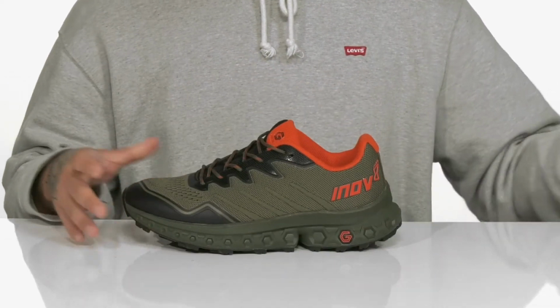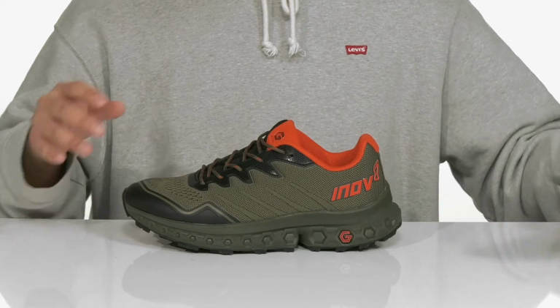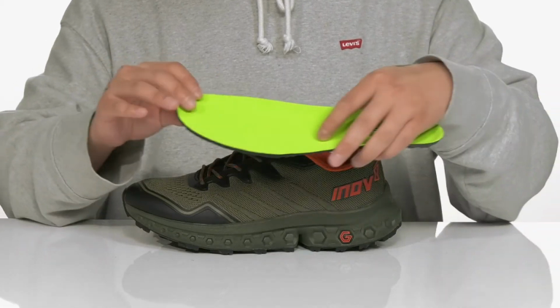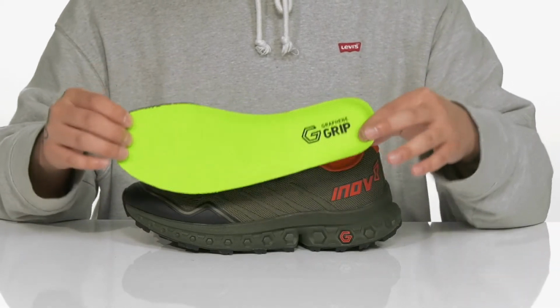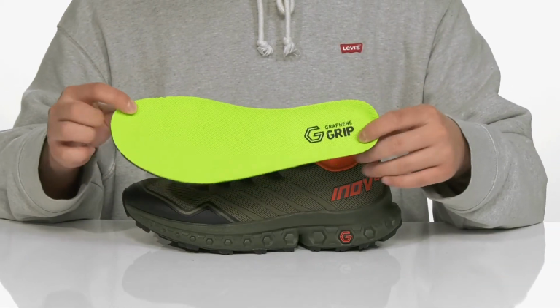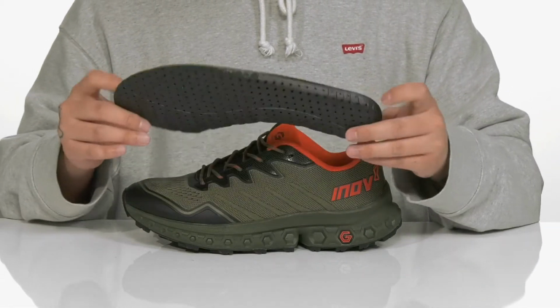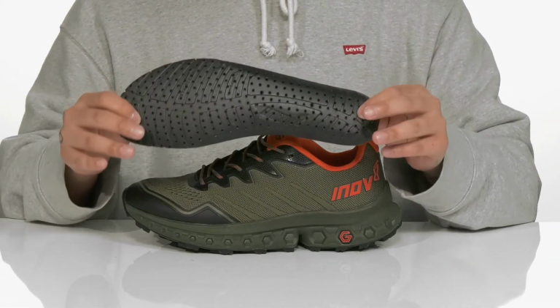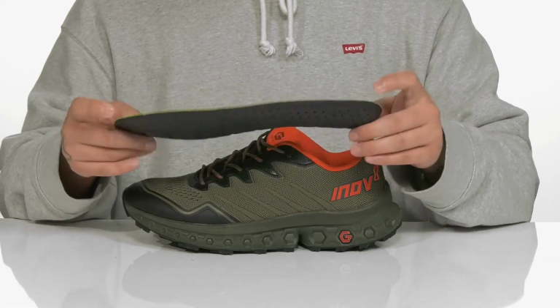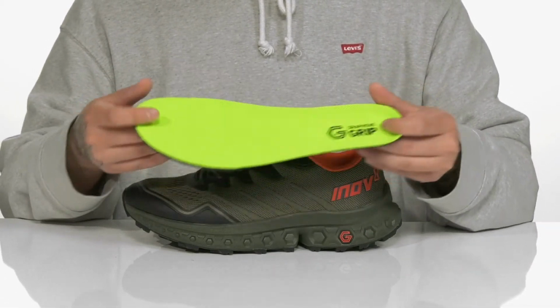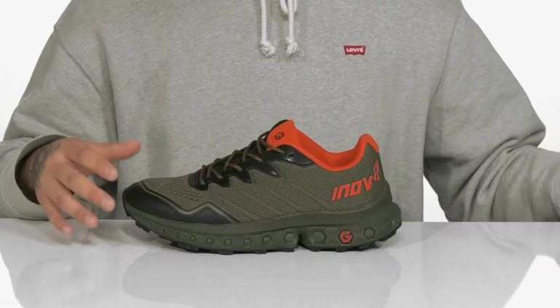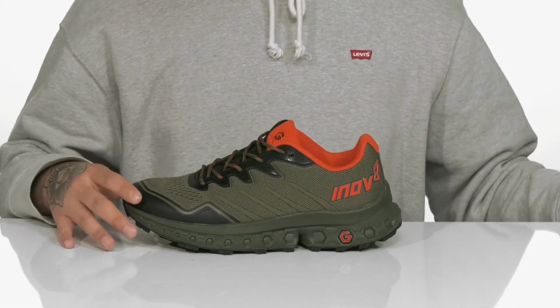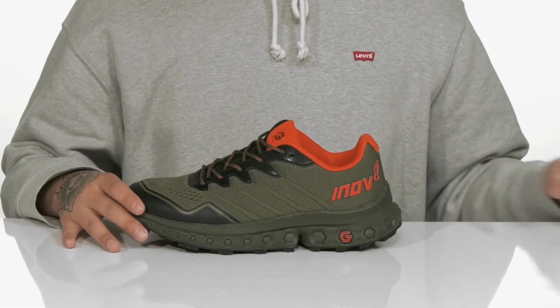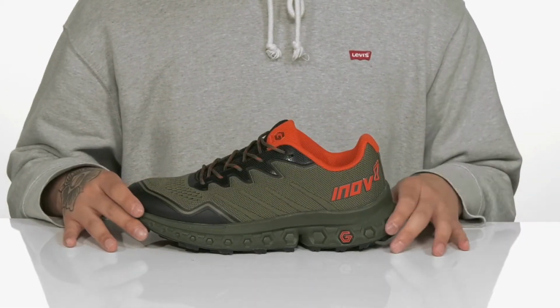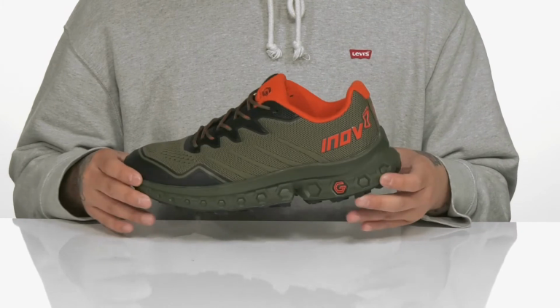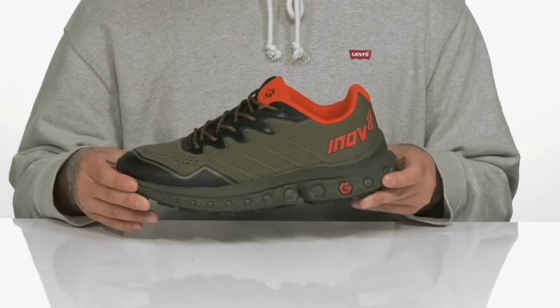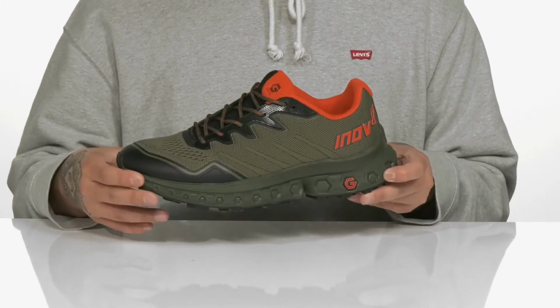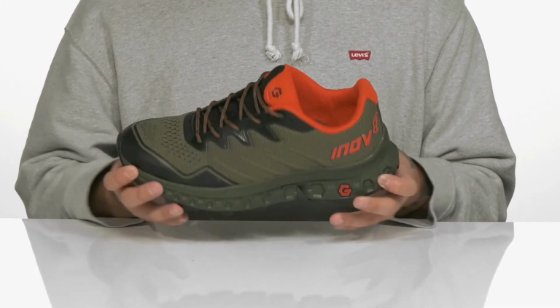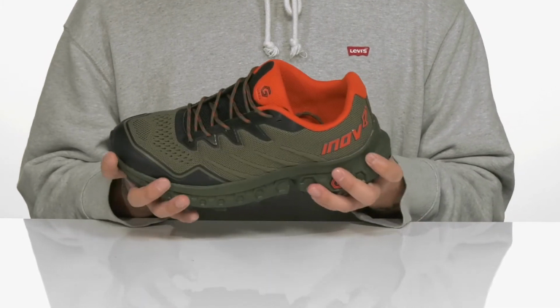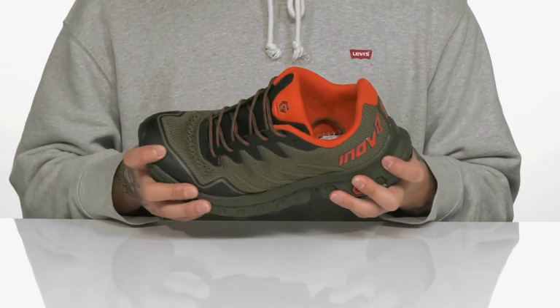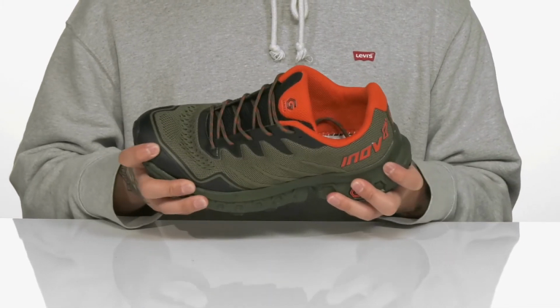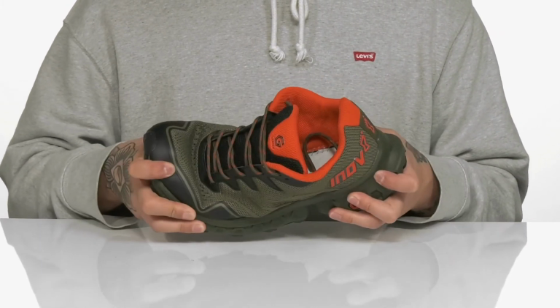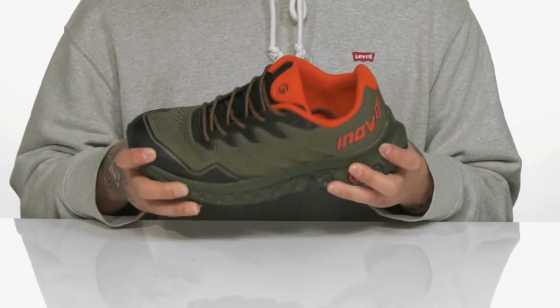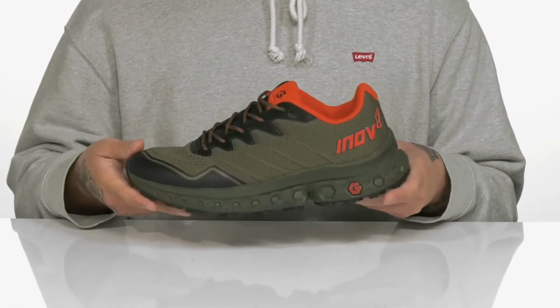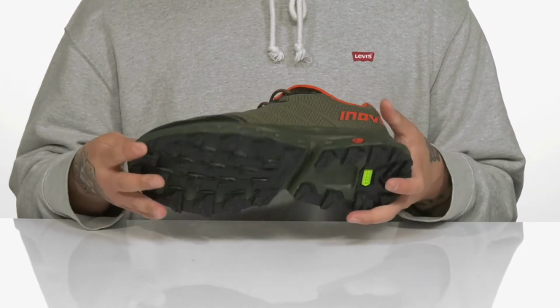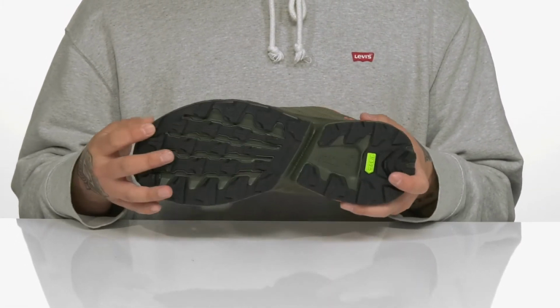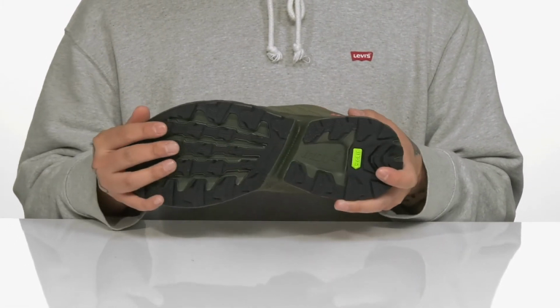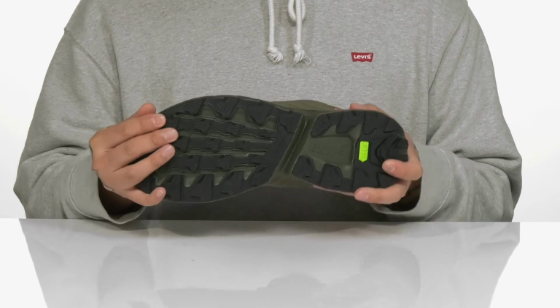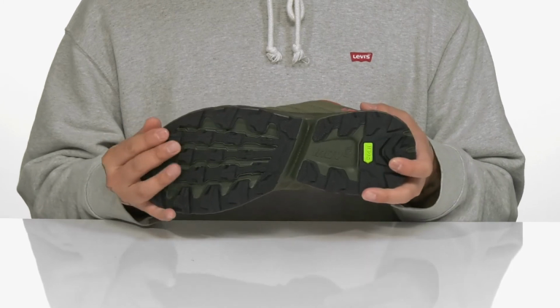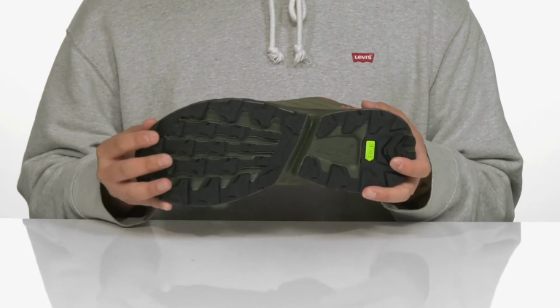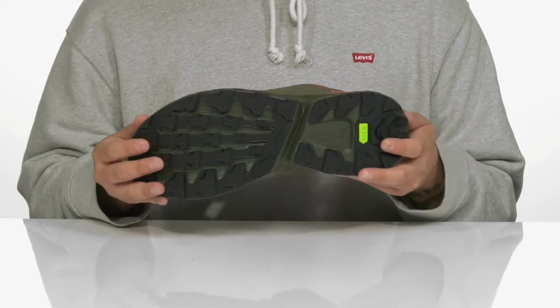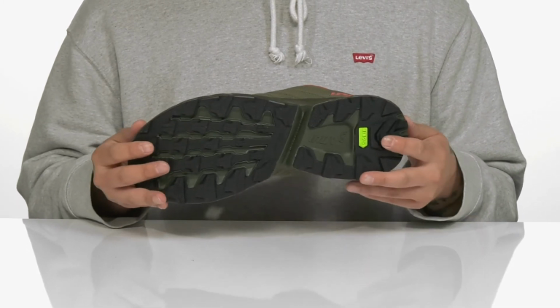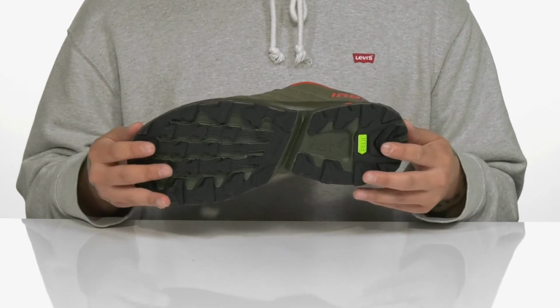A removable cushioned footbed helps absorb shock and keep you comfortable while running. It works well with the lightweight shock-absorbing foam on the midsole. The shoe has a sturdy and flexible design and sits on top of a rugged tread outsole to keep you stable on a variety of different terrain.